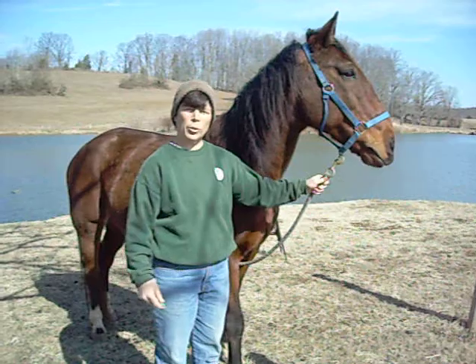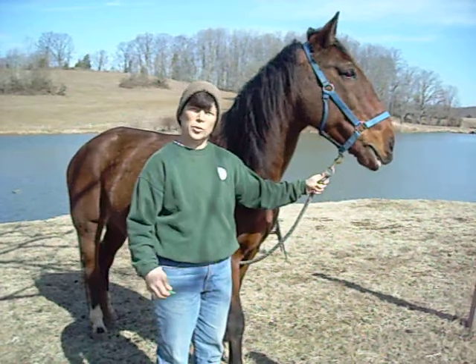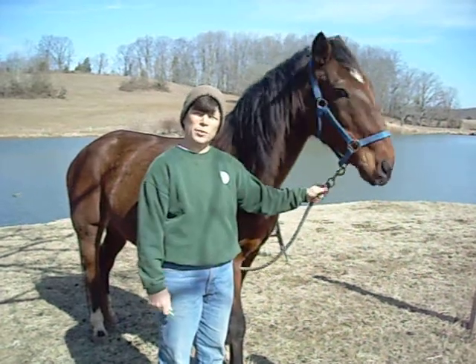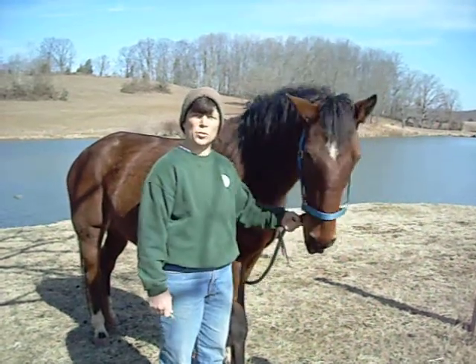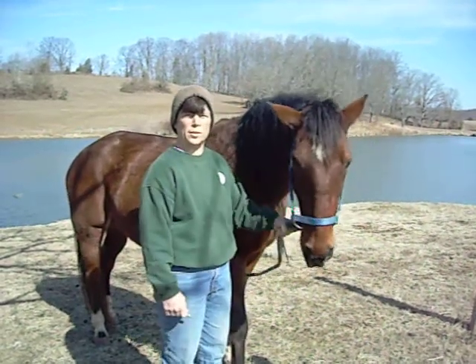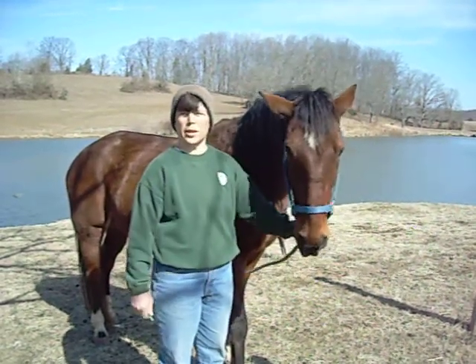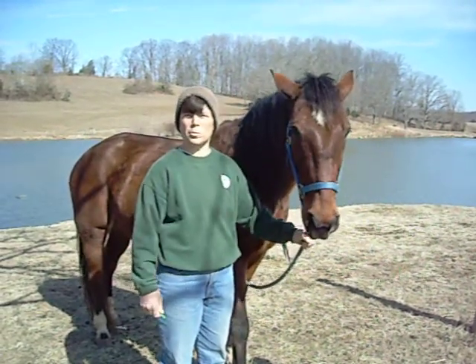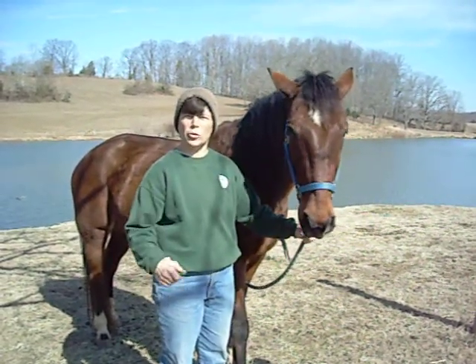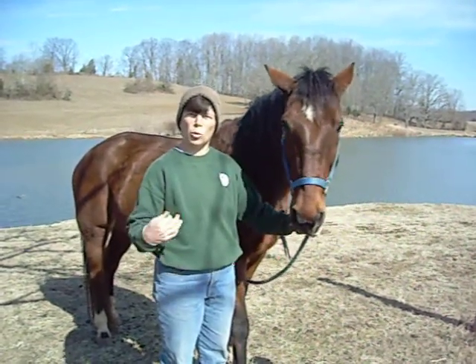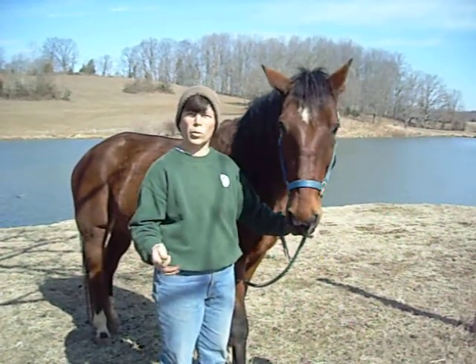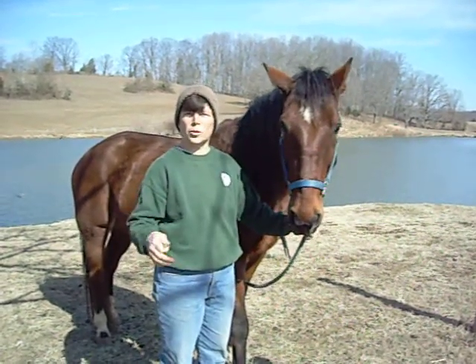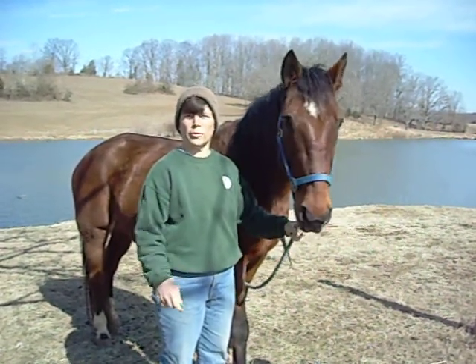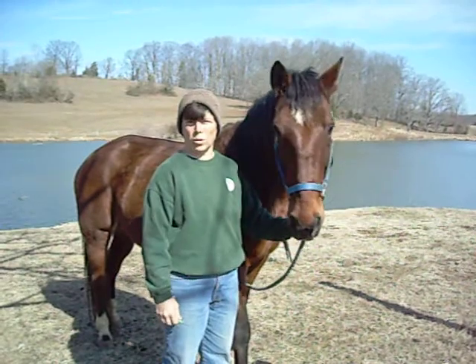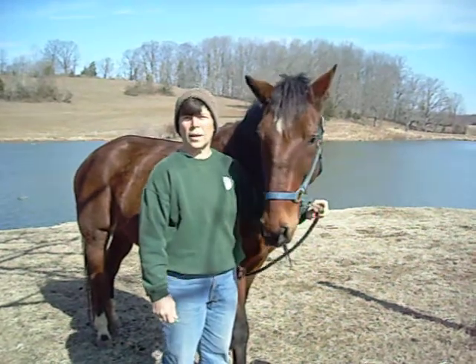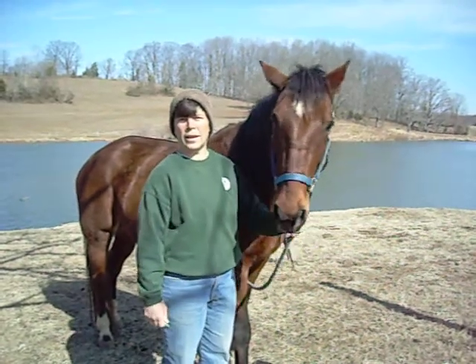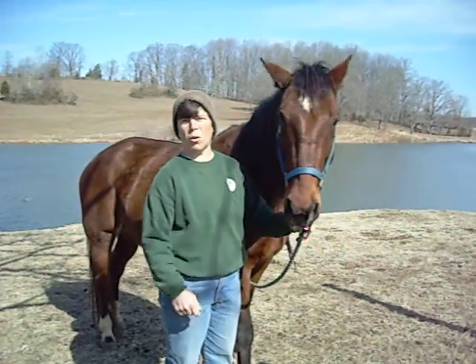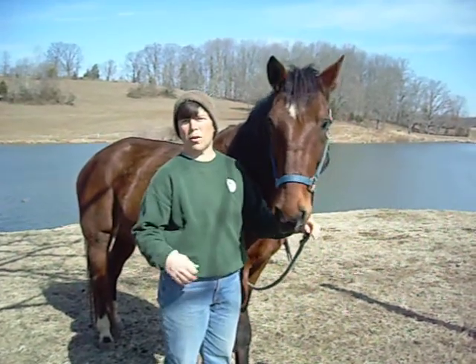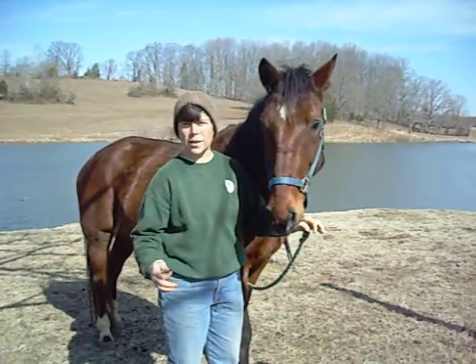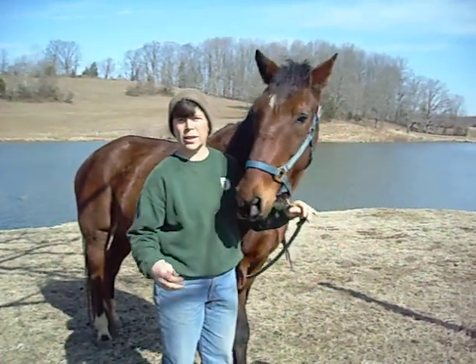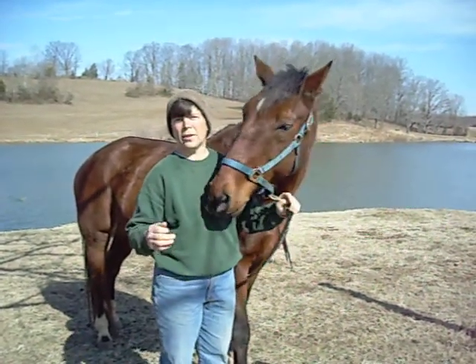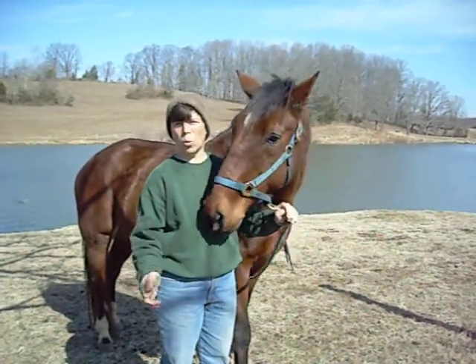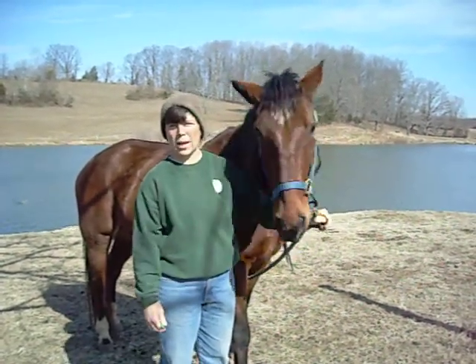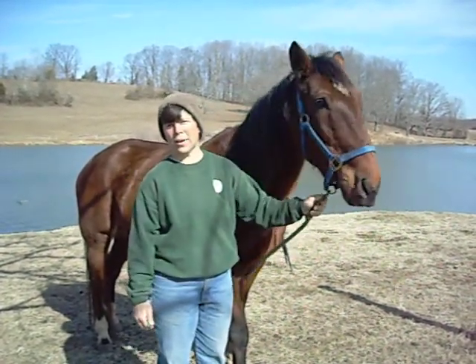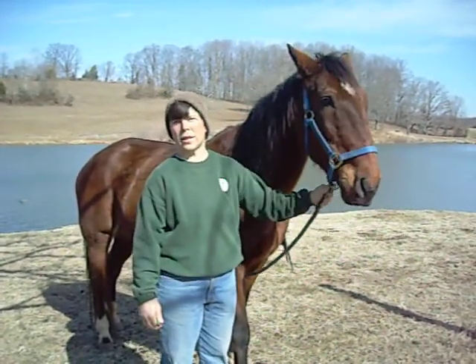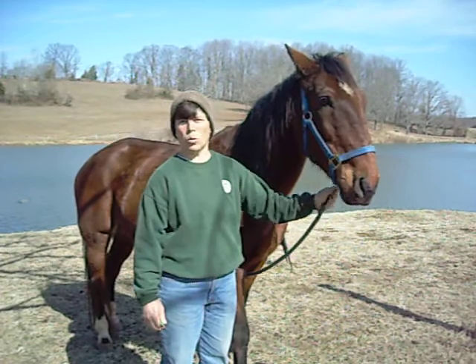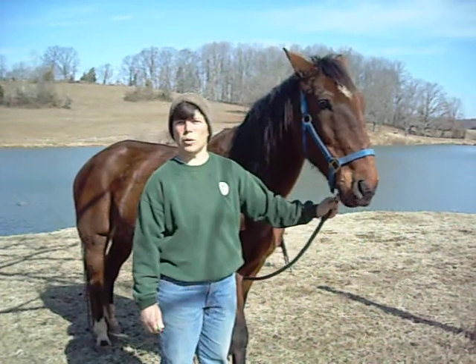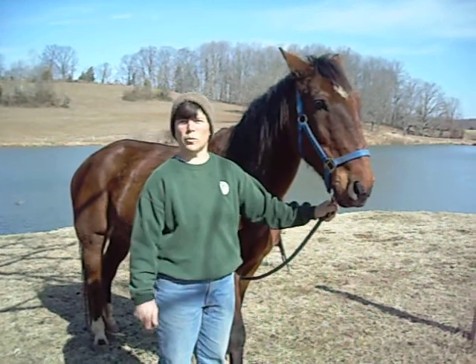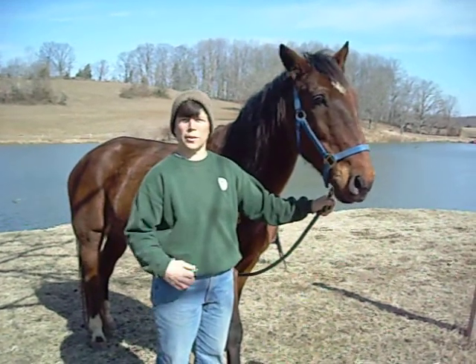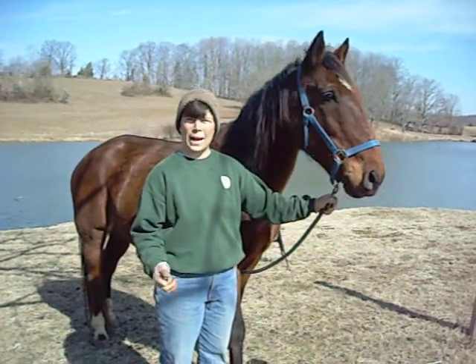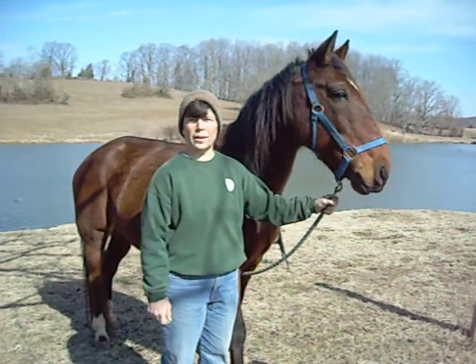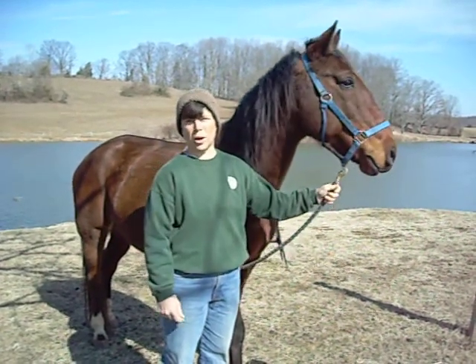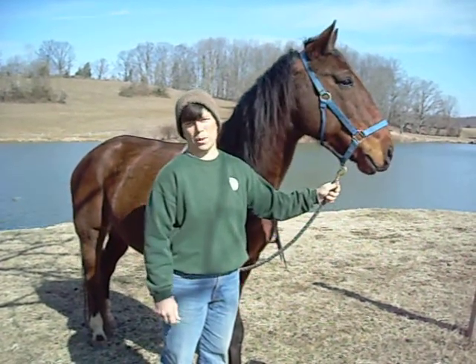Now we're going to do a series of exercises to help increase your horse's core strength. They all involve balancing and then holding that balance in order to improve the strength of their back and abdominal muscles.